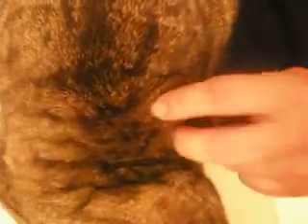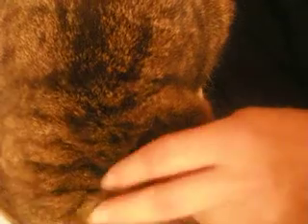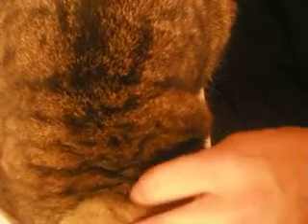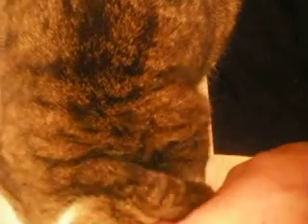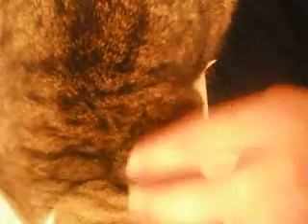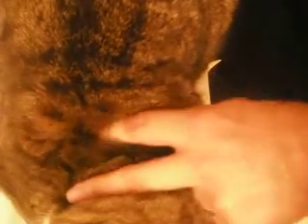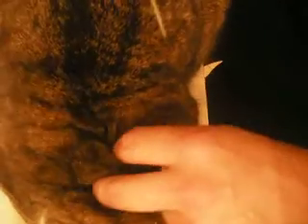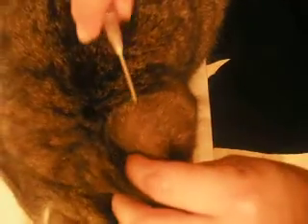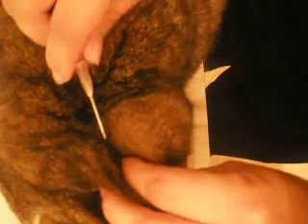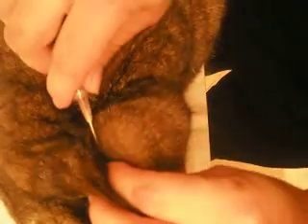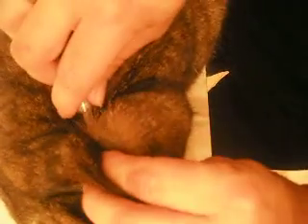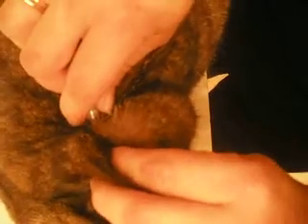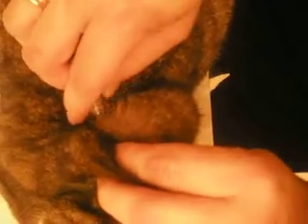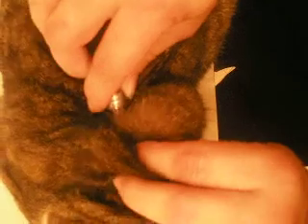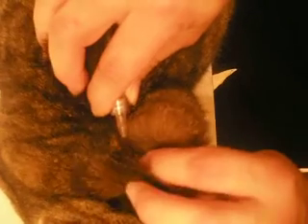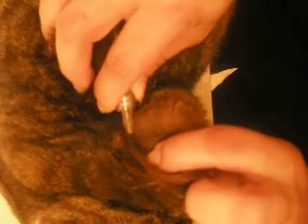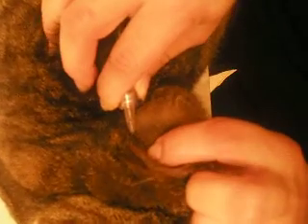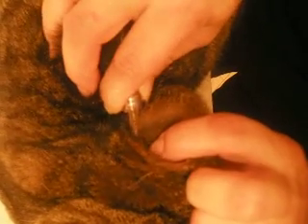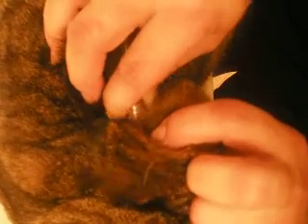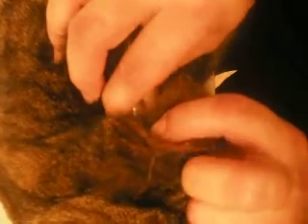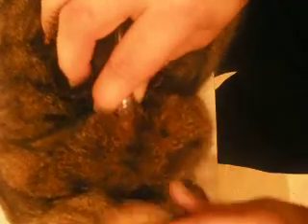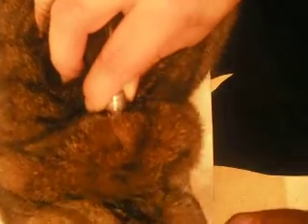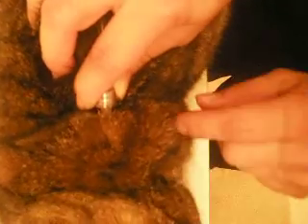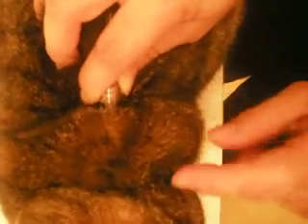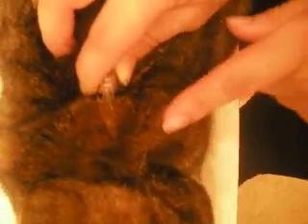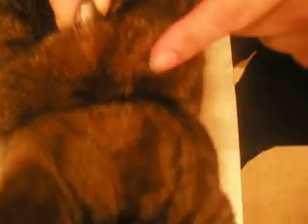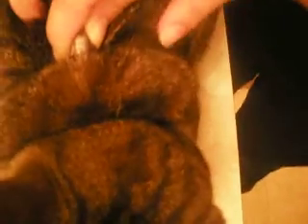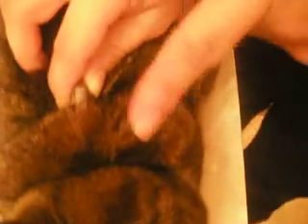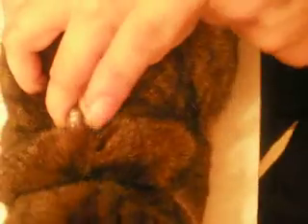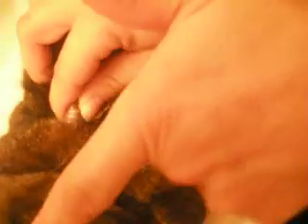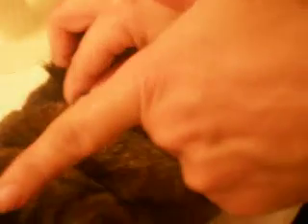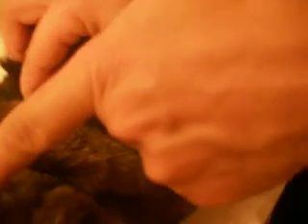Then you just lift that and insert the needle gently, parallel to the spine, like that. You don't go at any angles — you just go straight in with the needle.